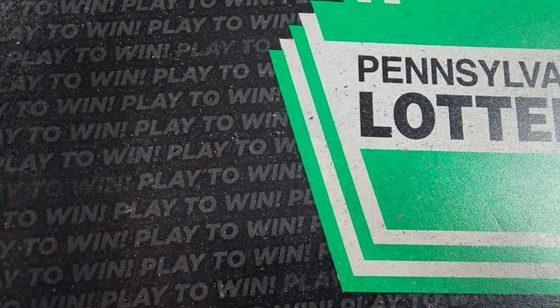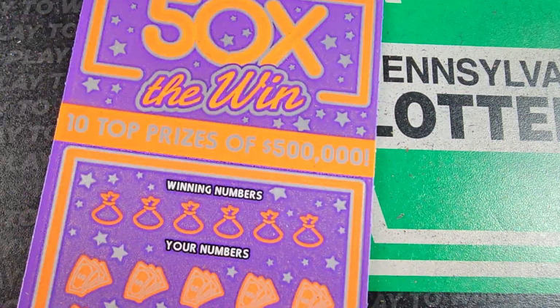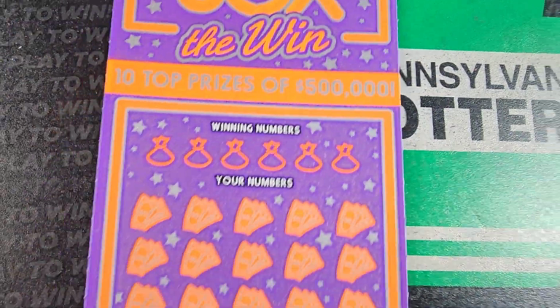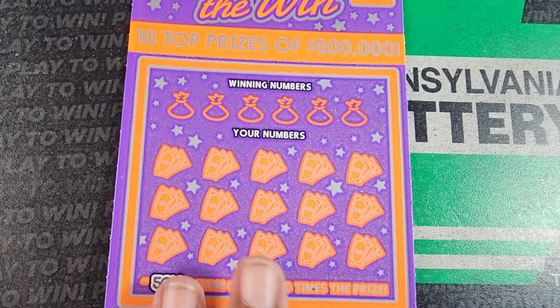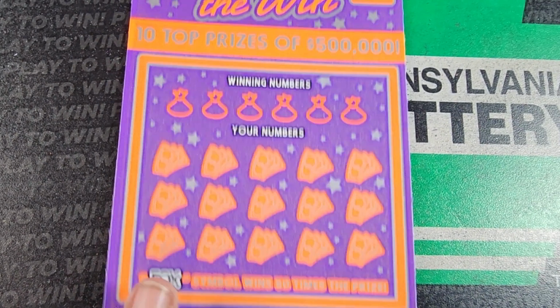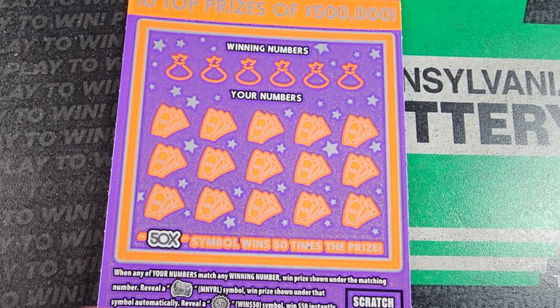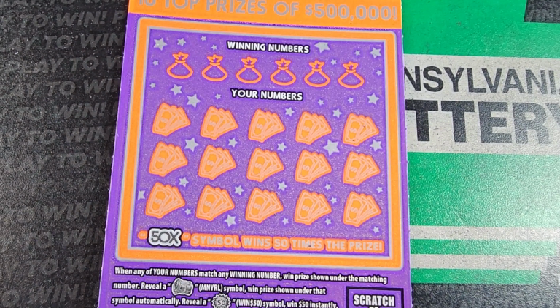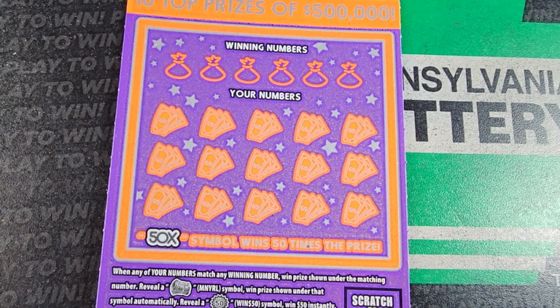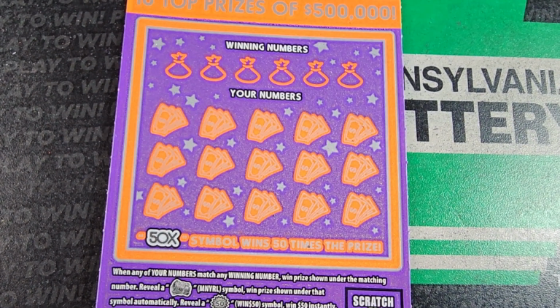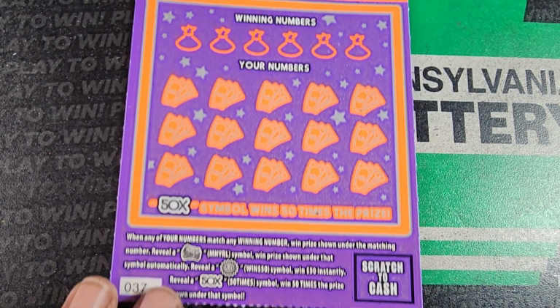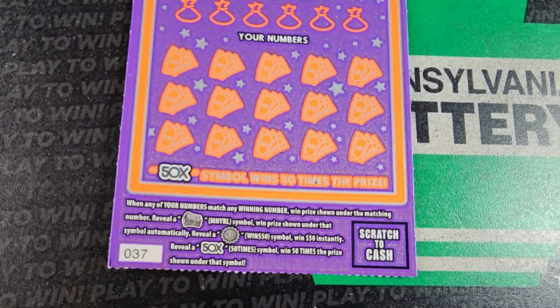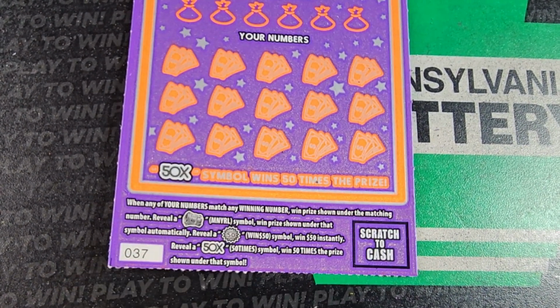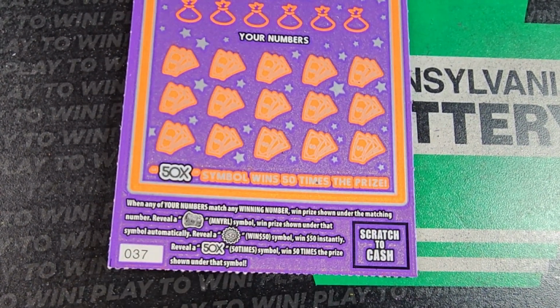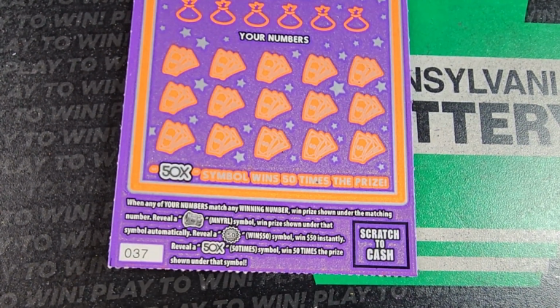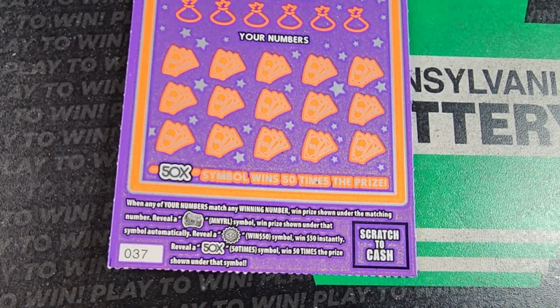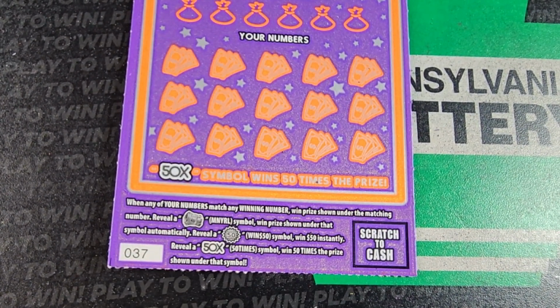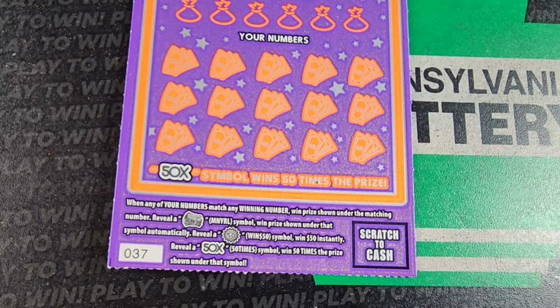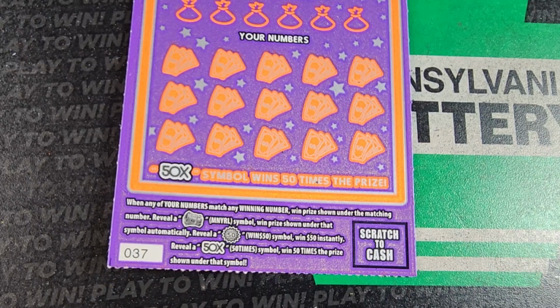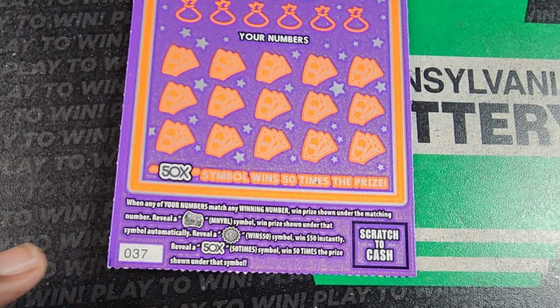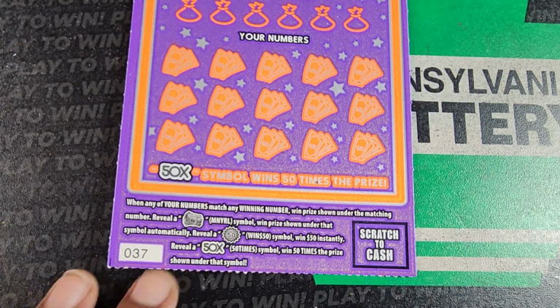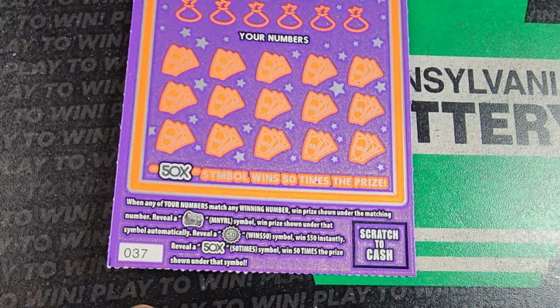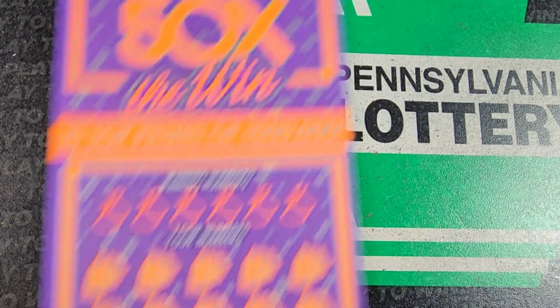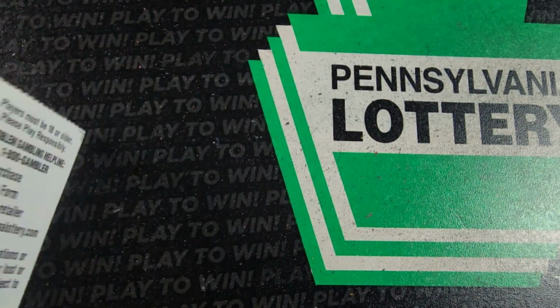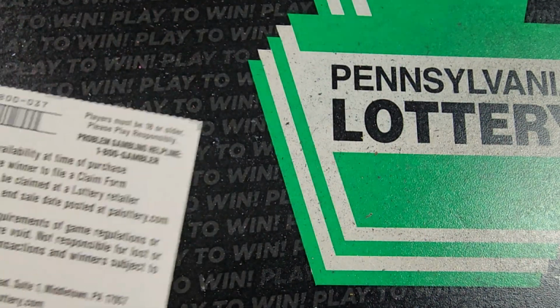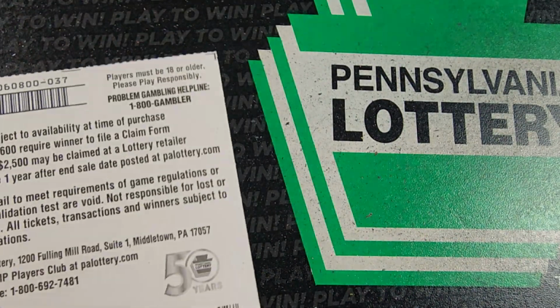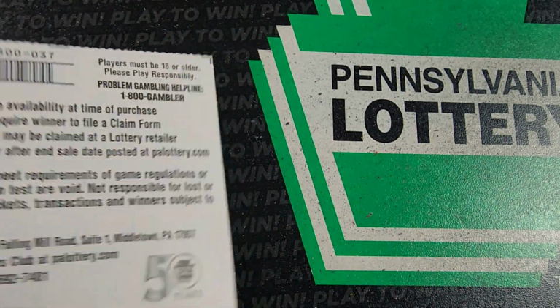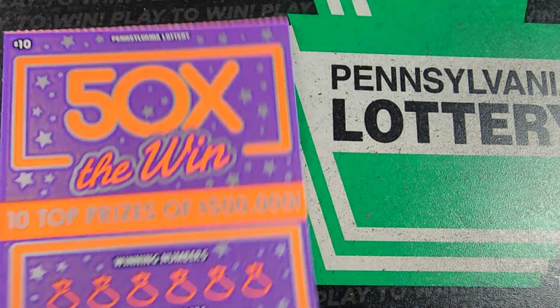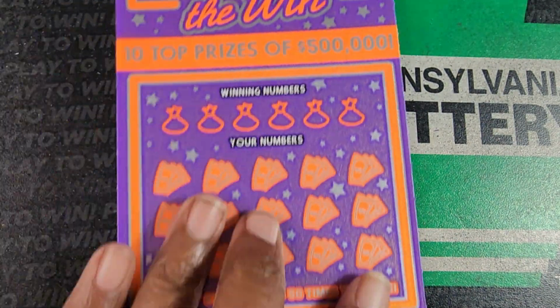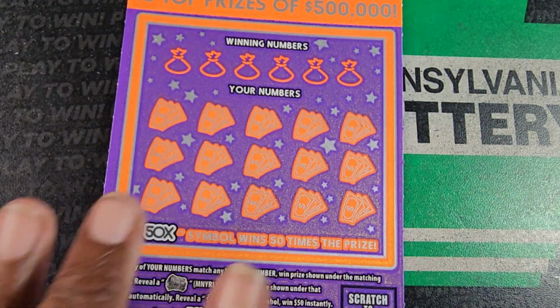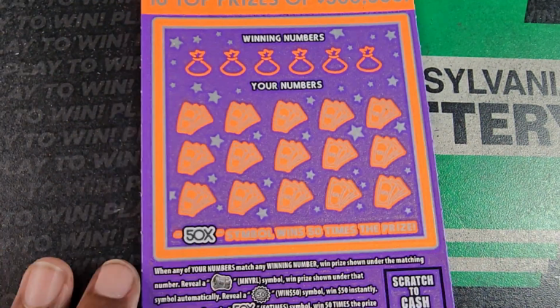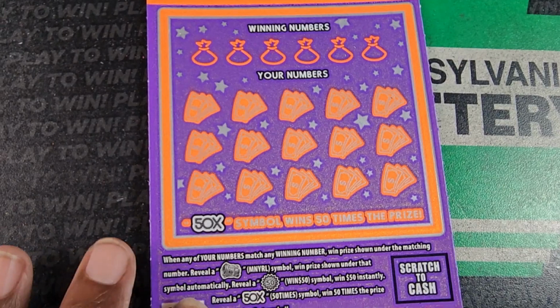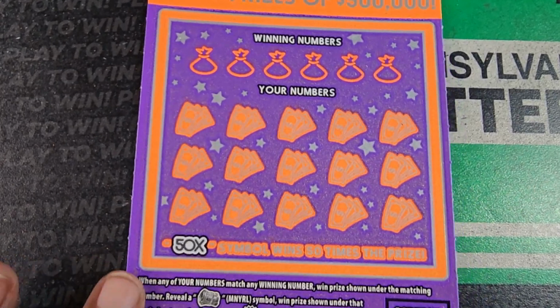PA is being tough today. Next up, 50 Times to Win. We need a match to the winning numbers — money rolls is automatic win, 50 bucks is 50 bucks, and the 50 times symbol is 50 times the prize. Odds: one in 3.77.